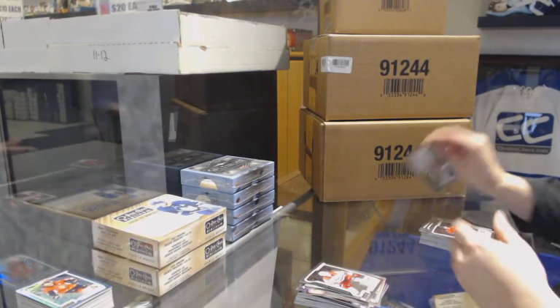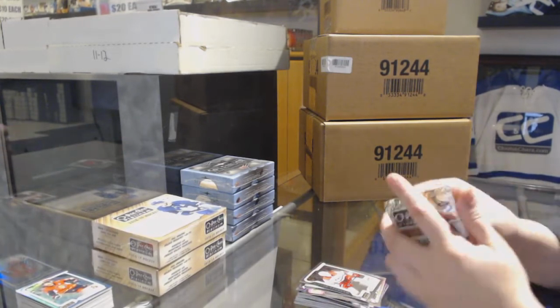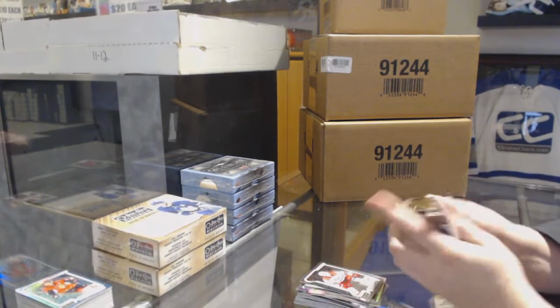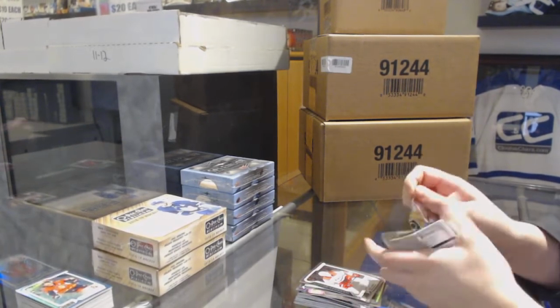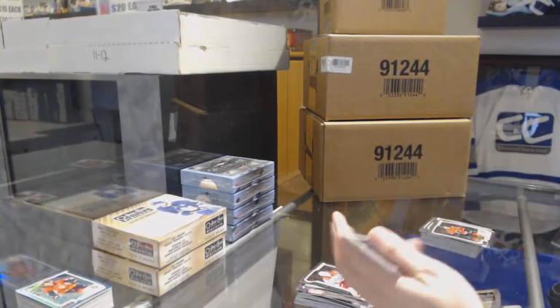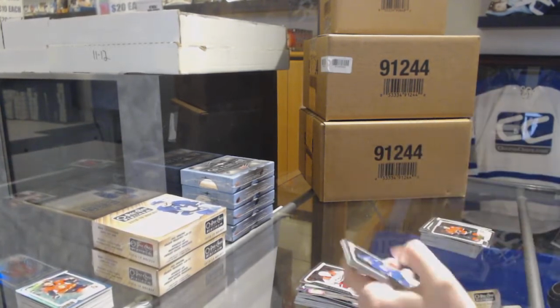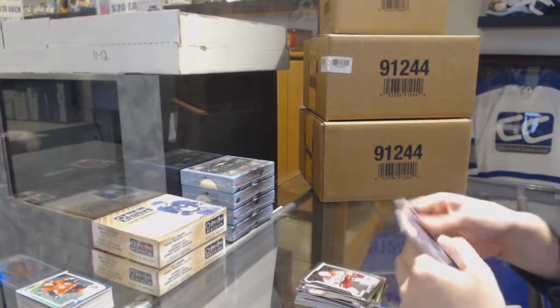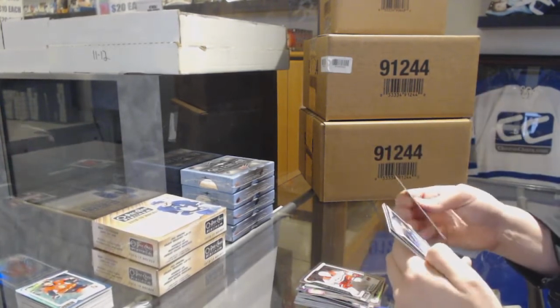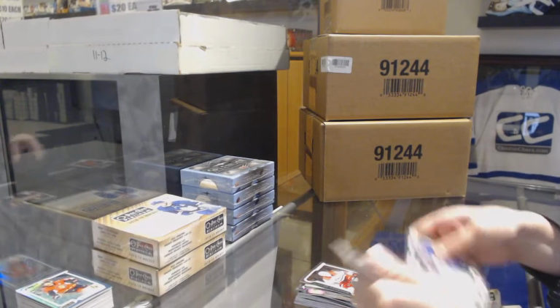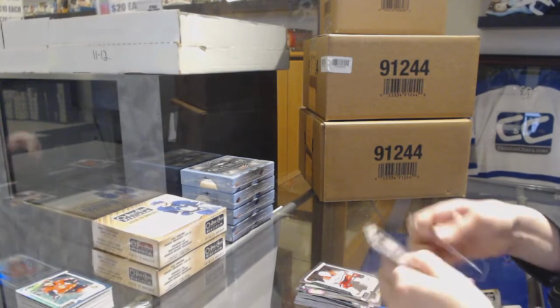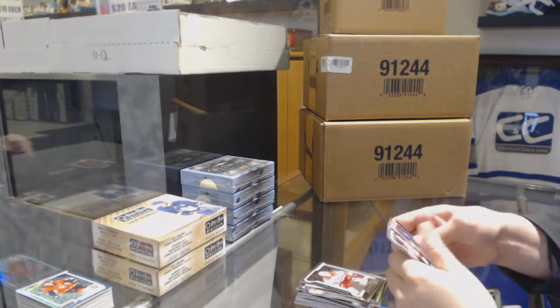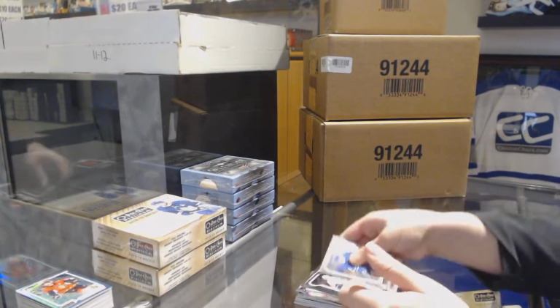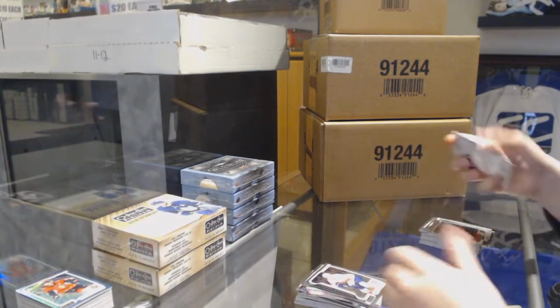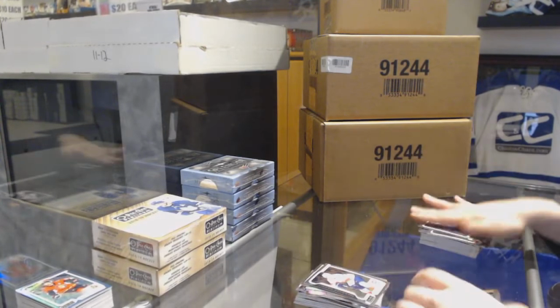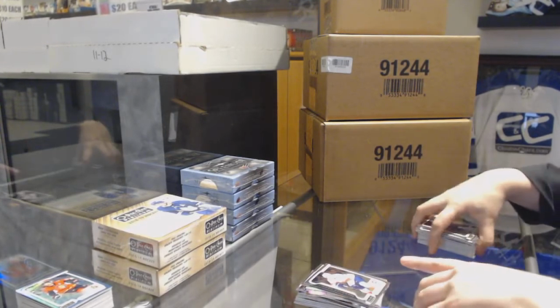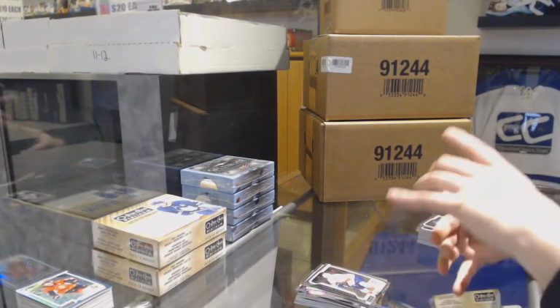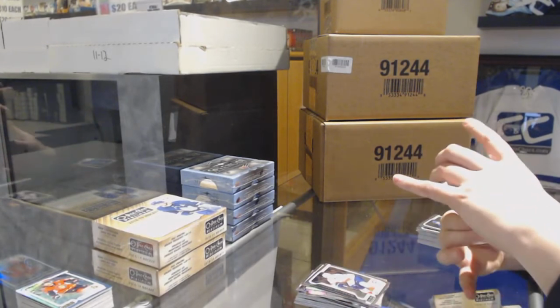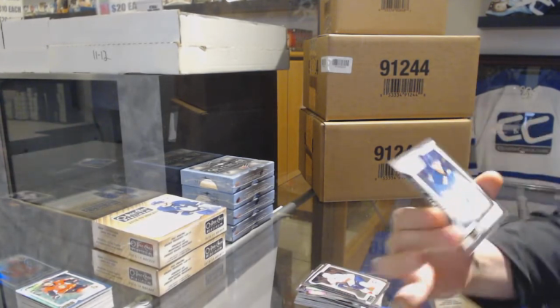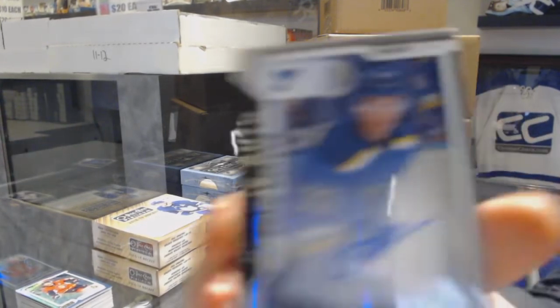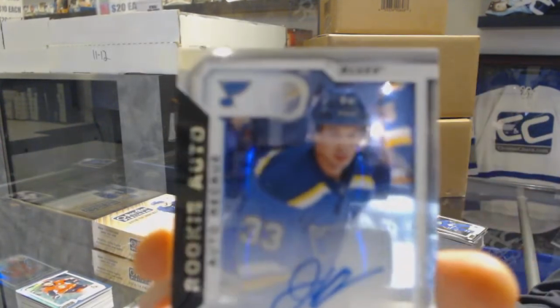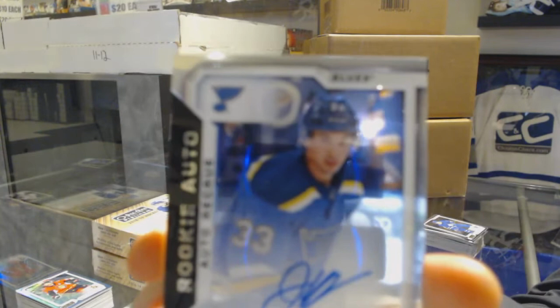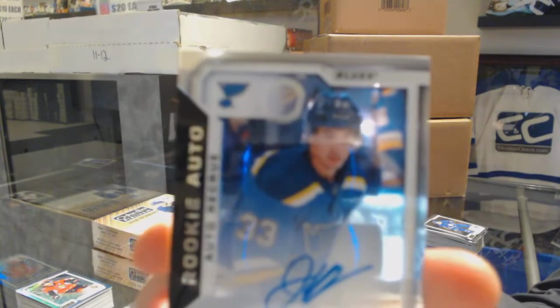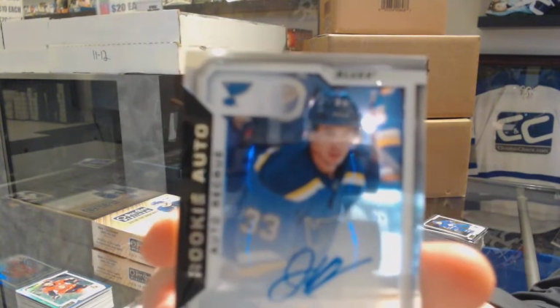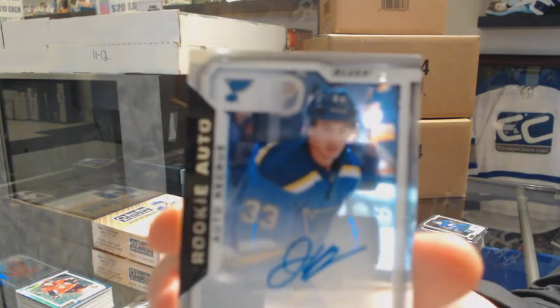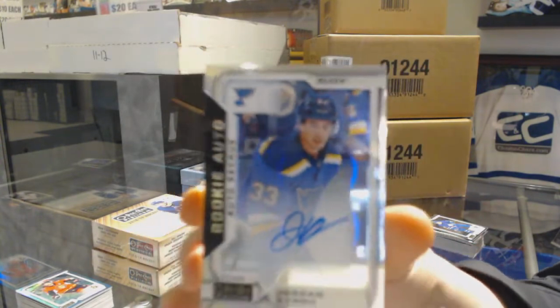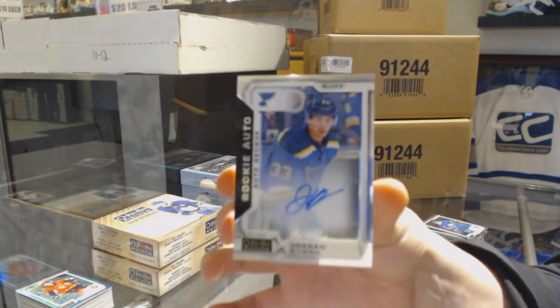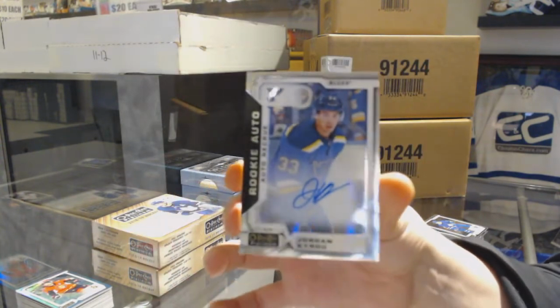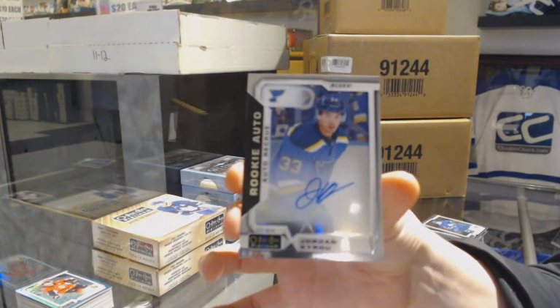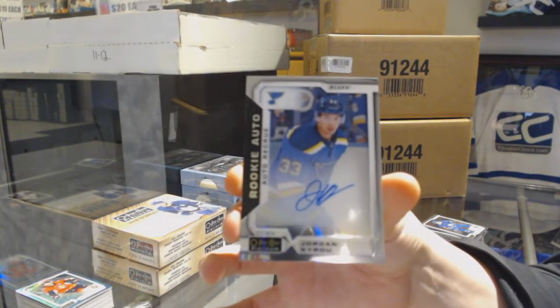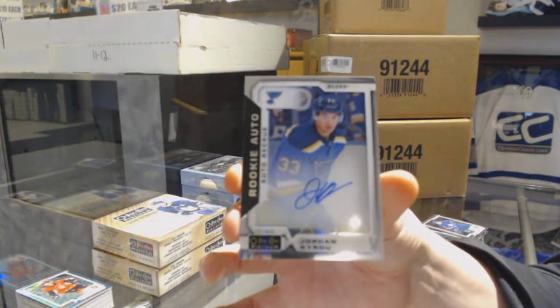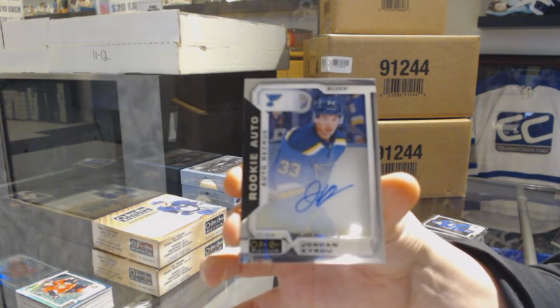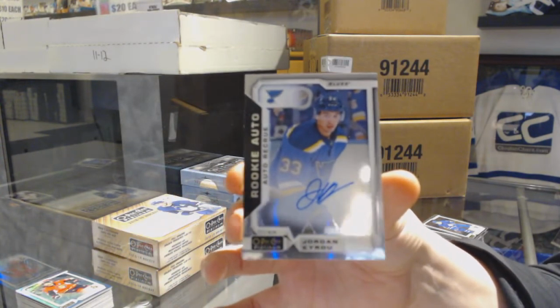Rookie for the Hurricanes - Warren Fogle. Alright, we got an auto! Rookie for the Panthers of Henrik Borgström and a Rookie Auto for the St. Louis Blues, Jordan Kyrou. Ilya Kovalchuk.